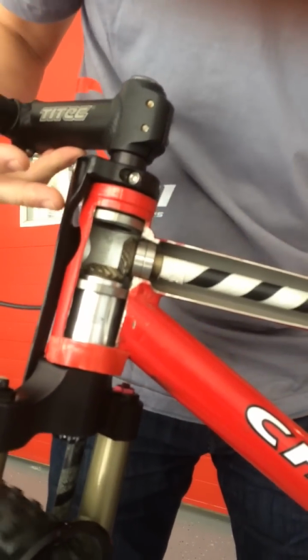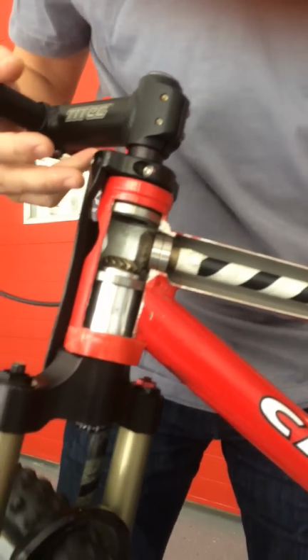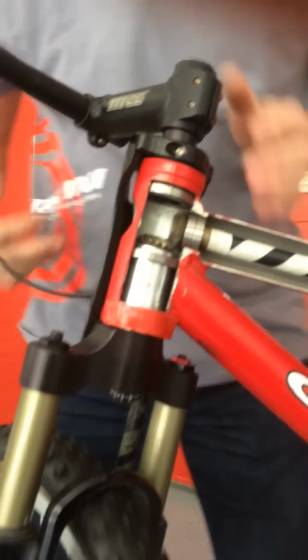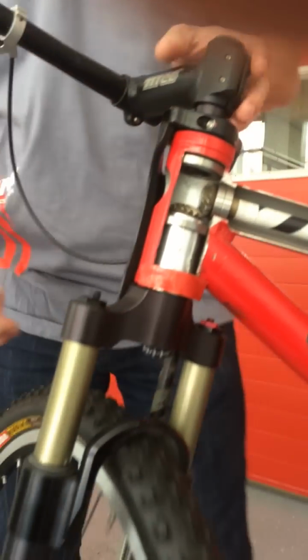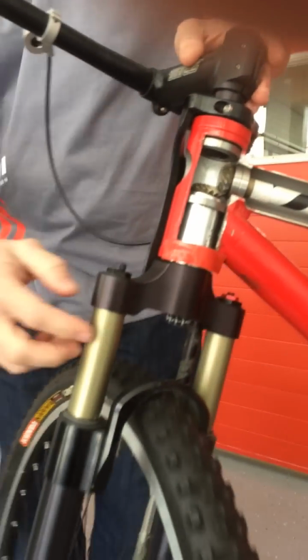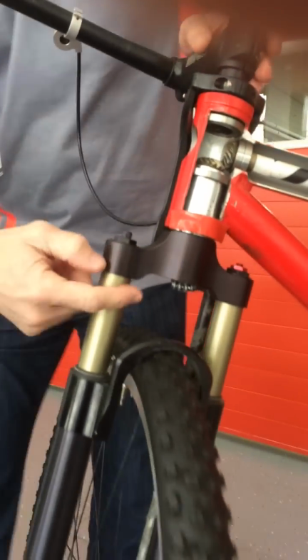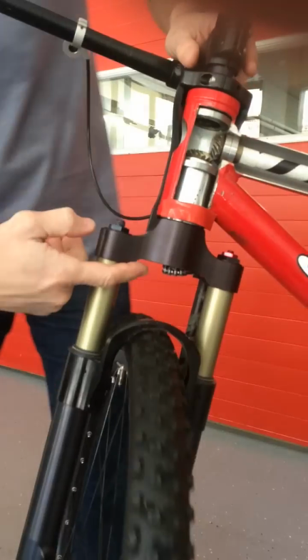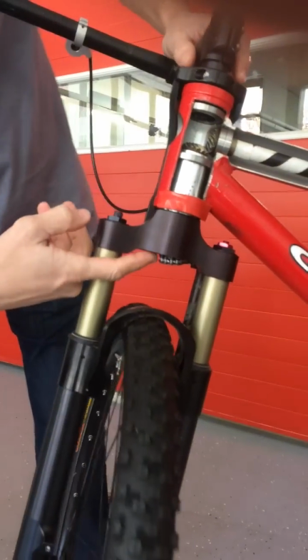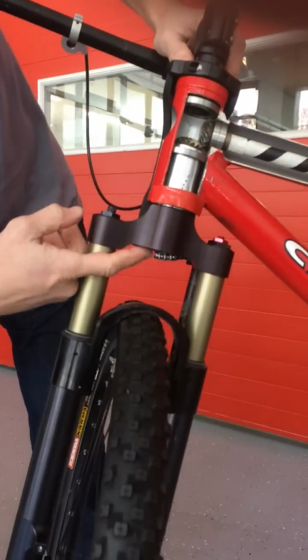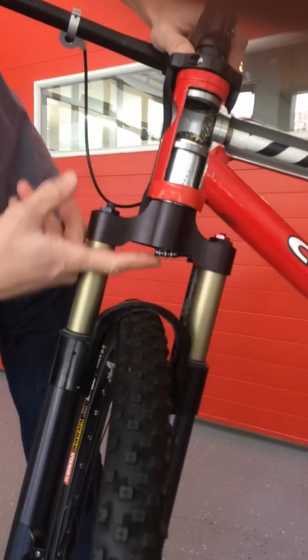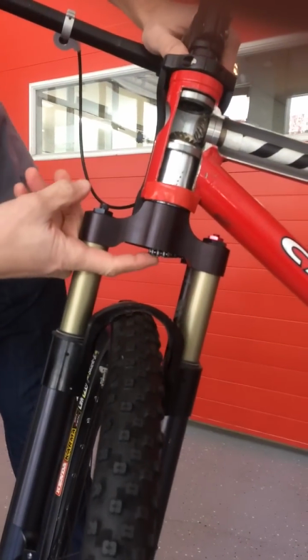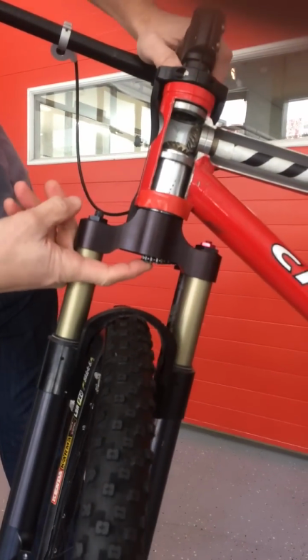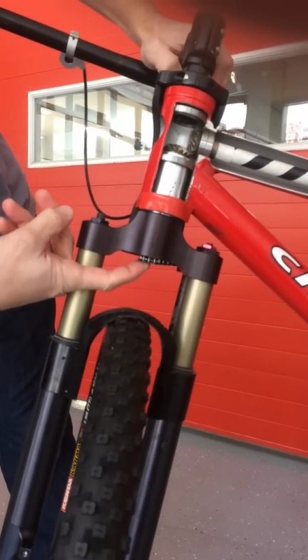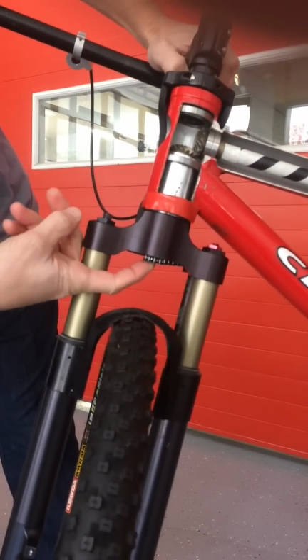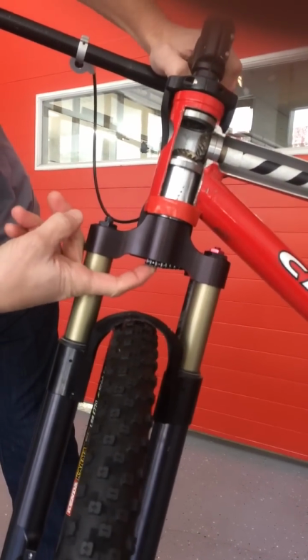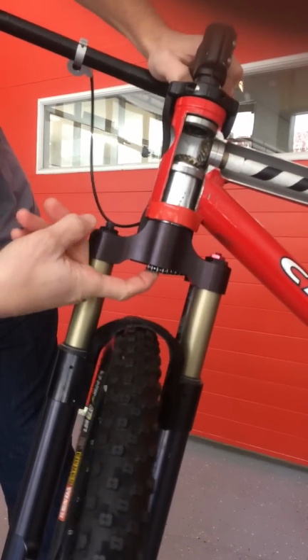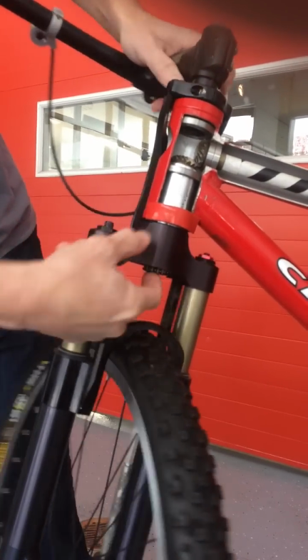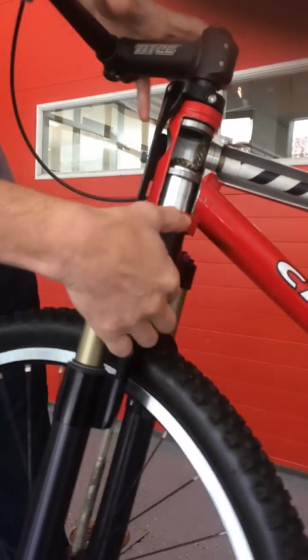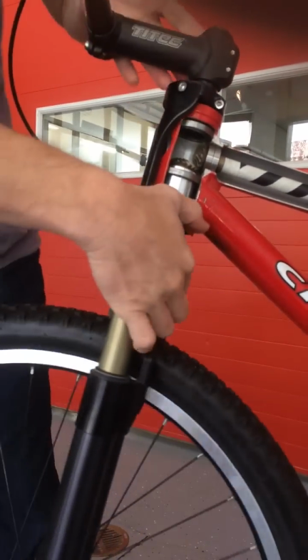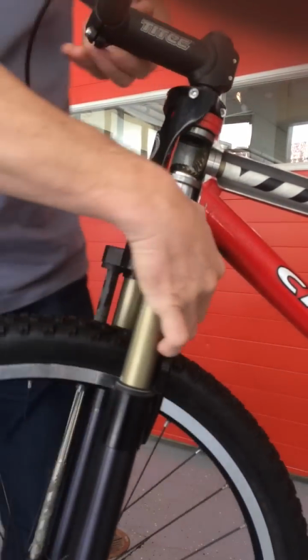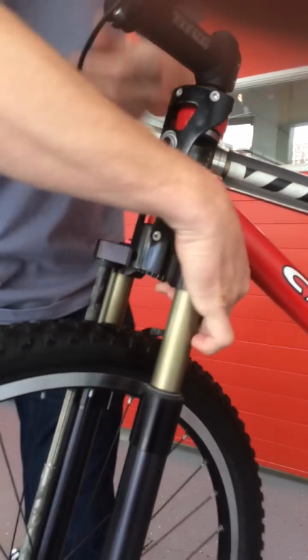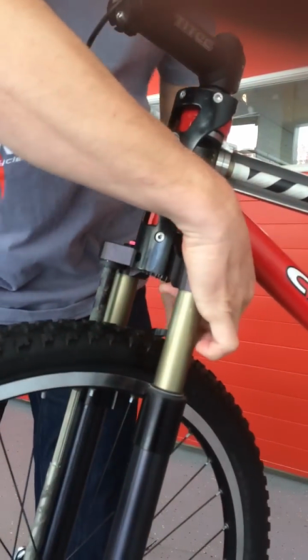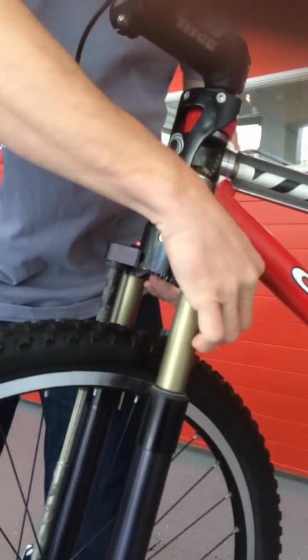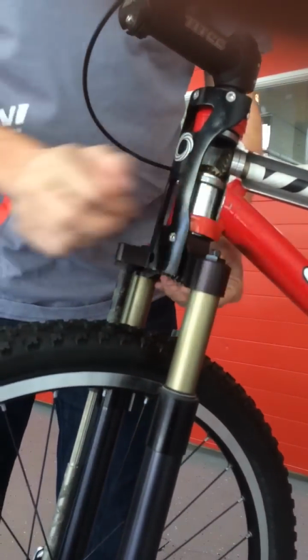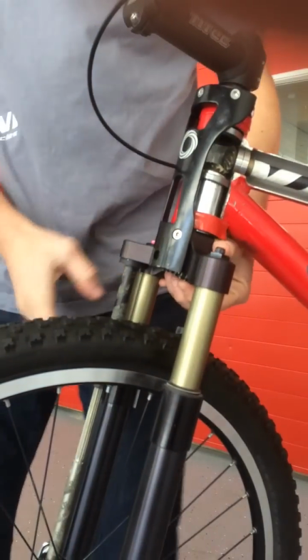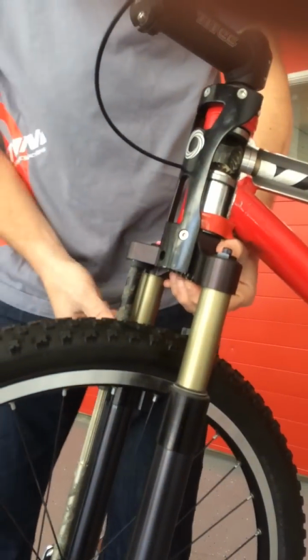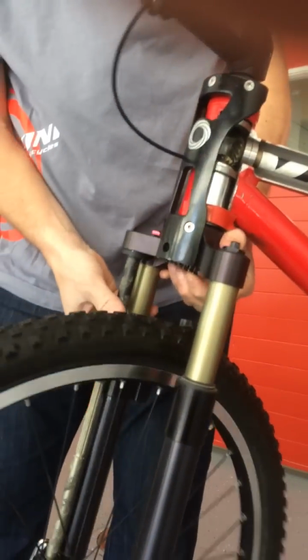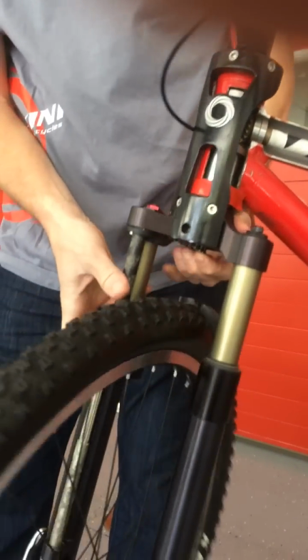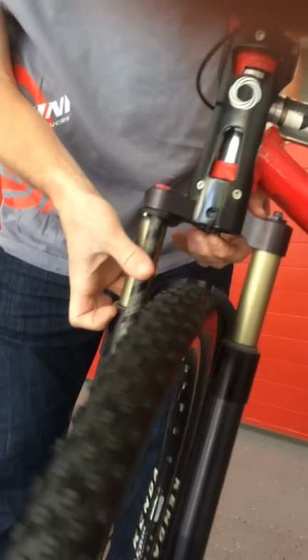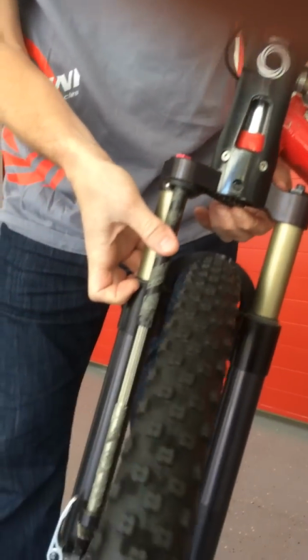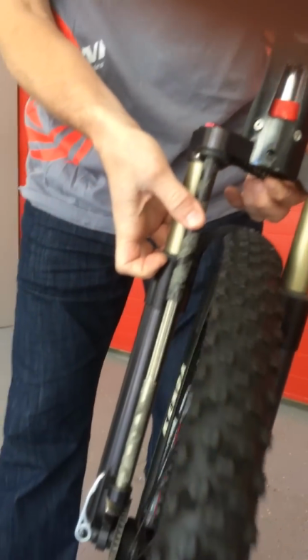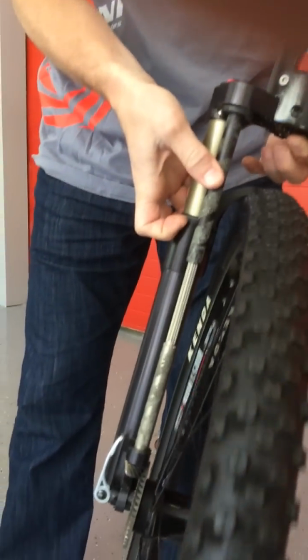Now underneath, inside the chain, there's a chain that powers the front wheel. That goes down and spins the front drive shaft just like before.